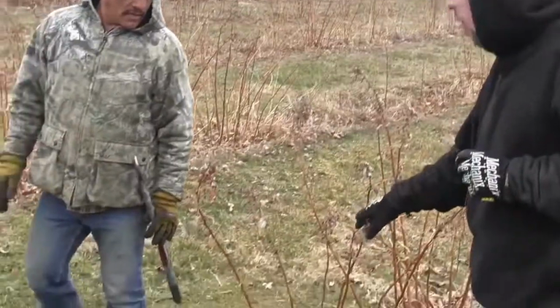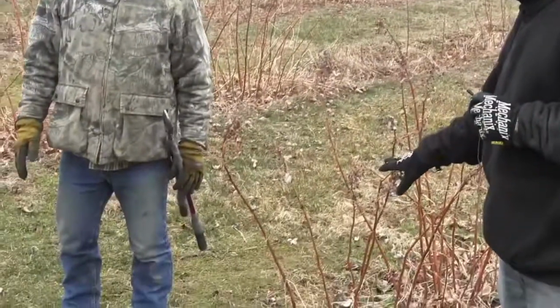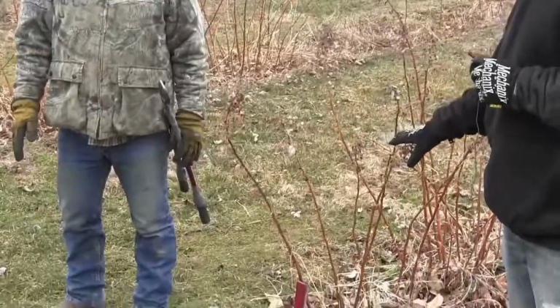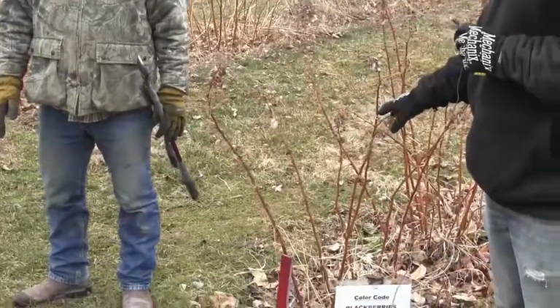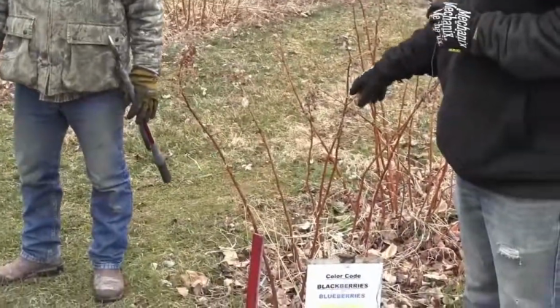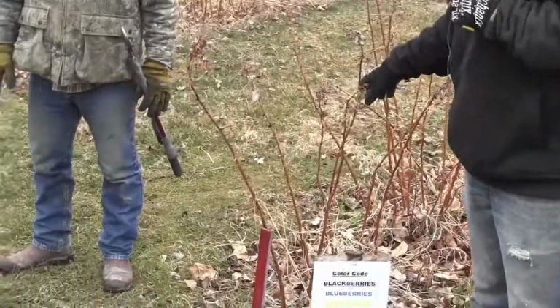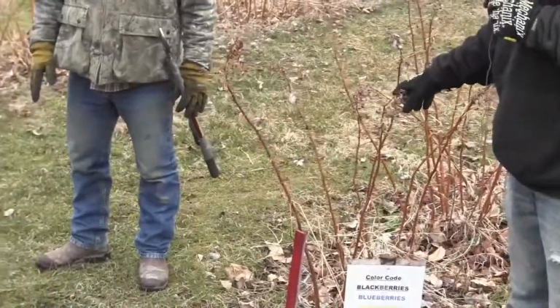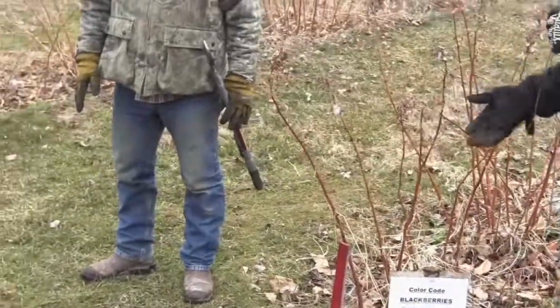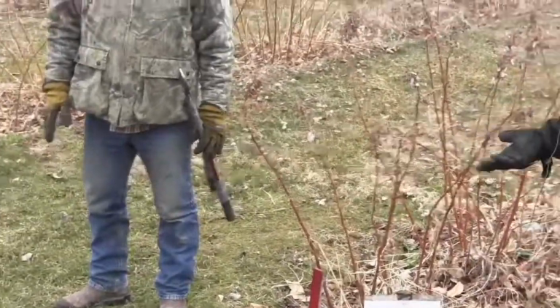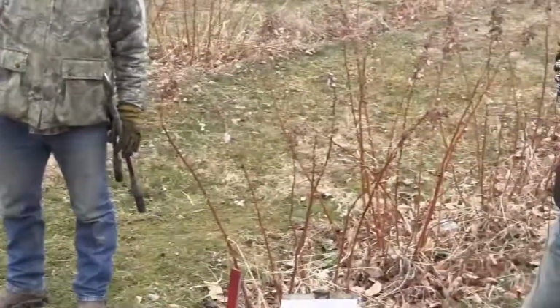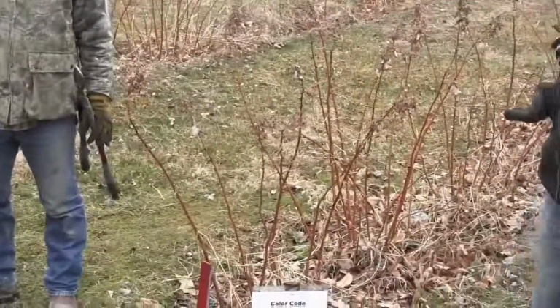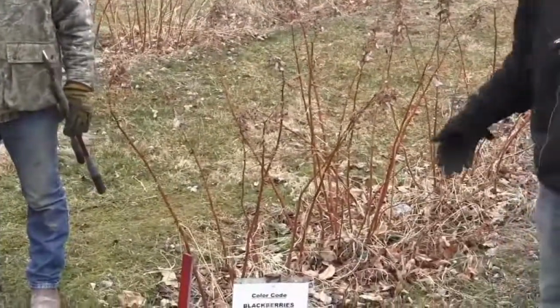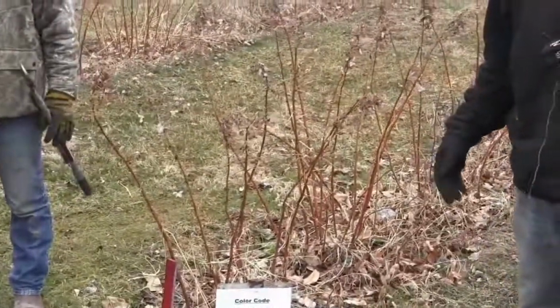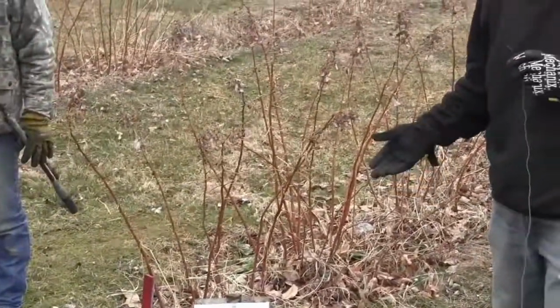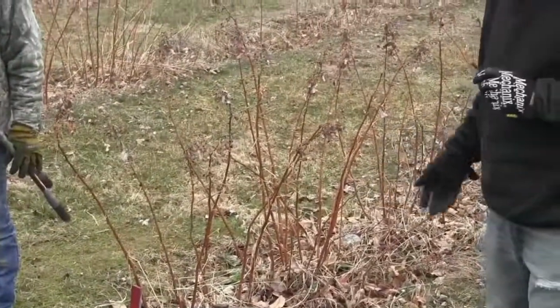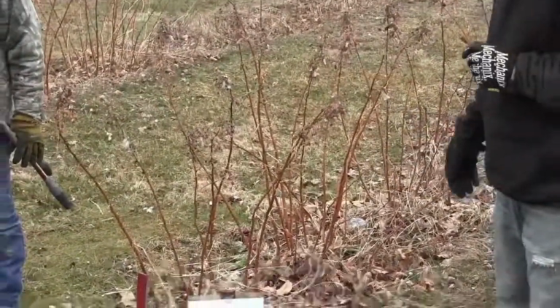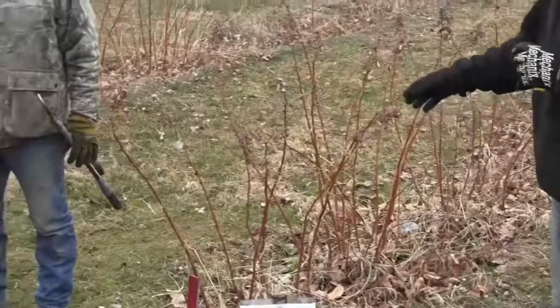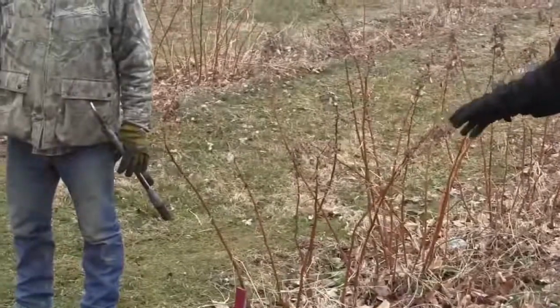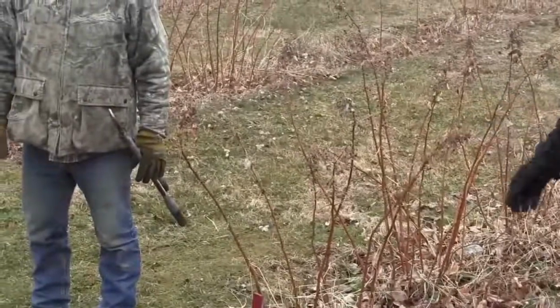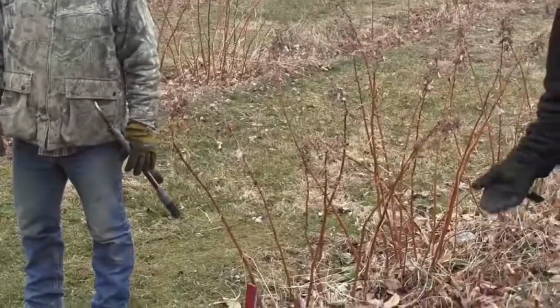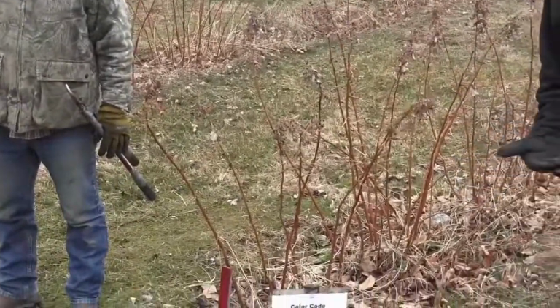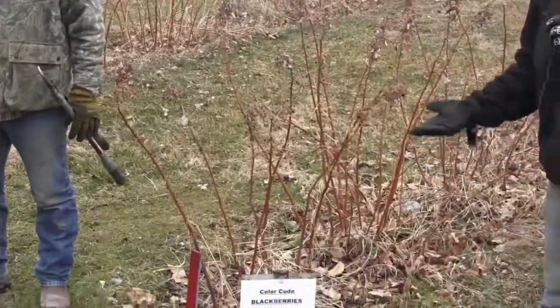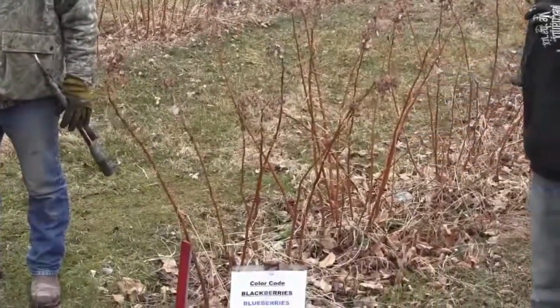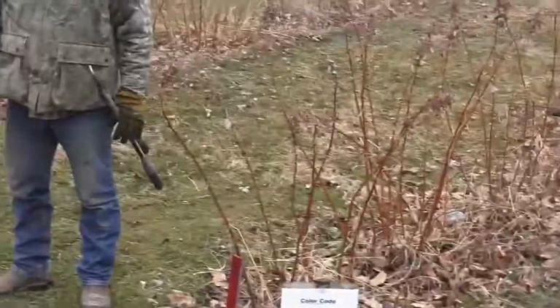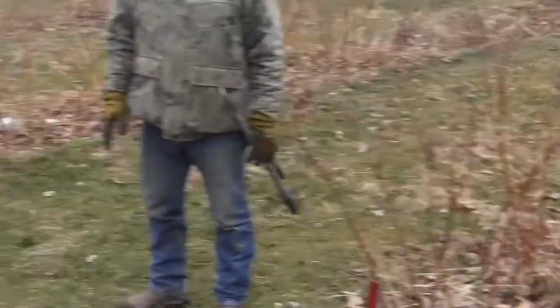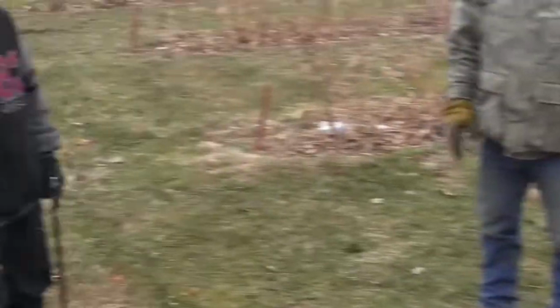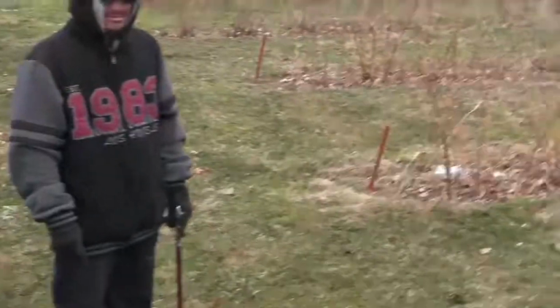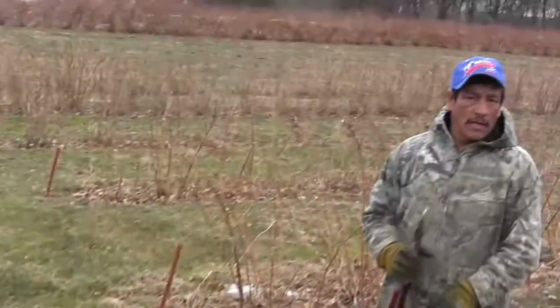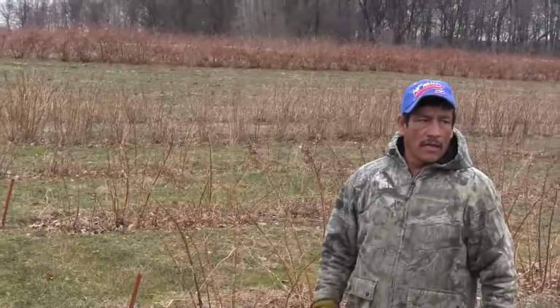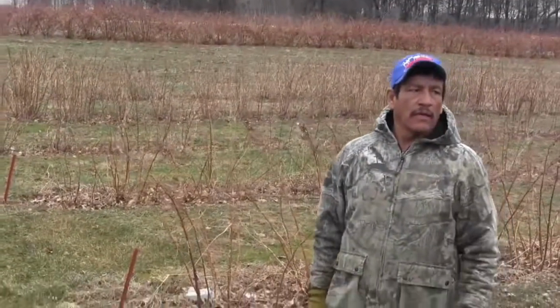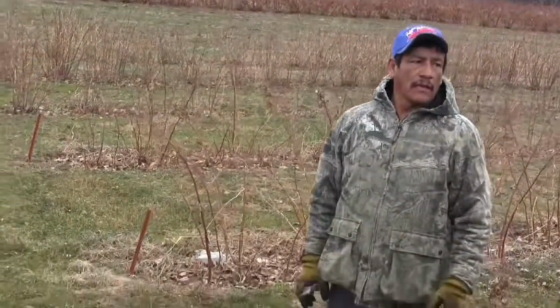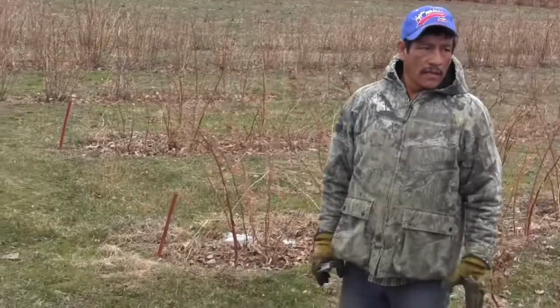With the fall raspberries, it's easy pruning — we're cutting these right to the ground. We've done this the last couple of years. Anywhere there's a red stake, we're cutting it all the way down.